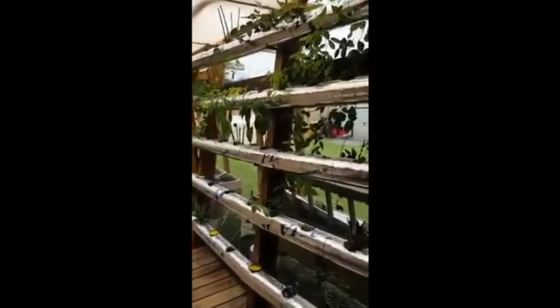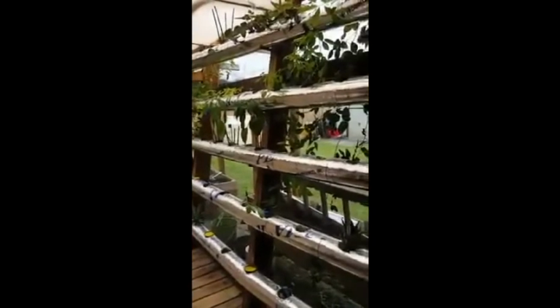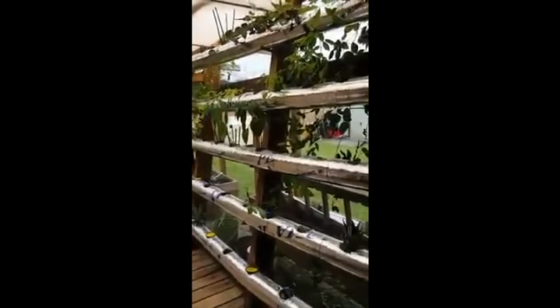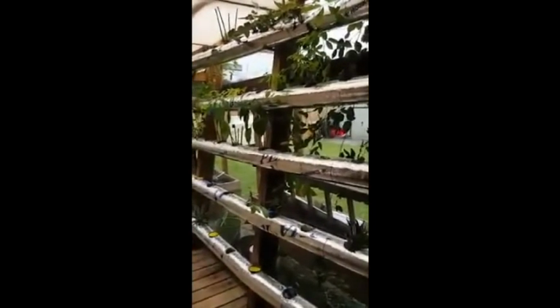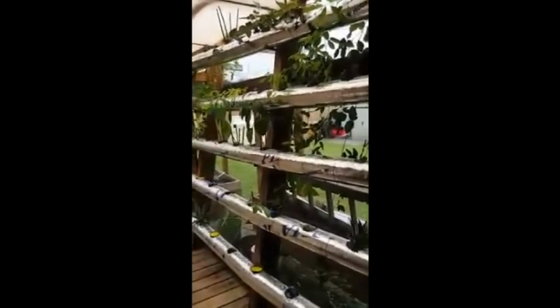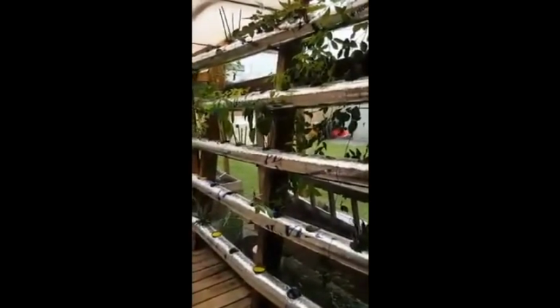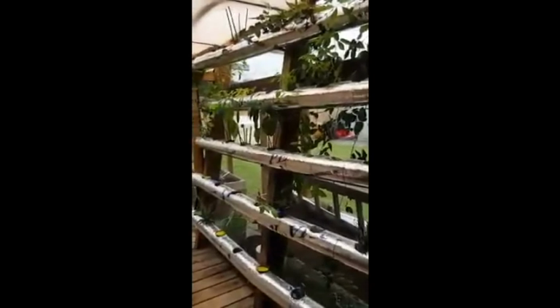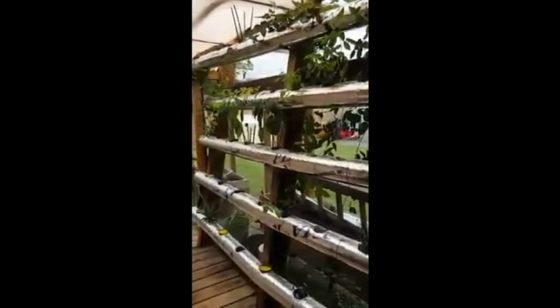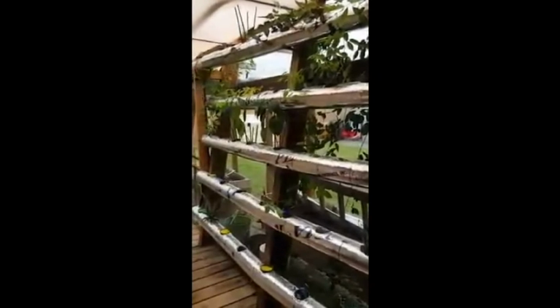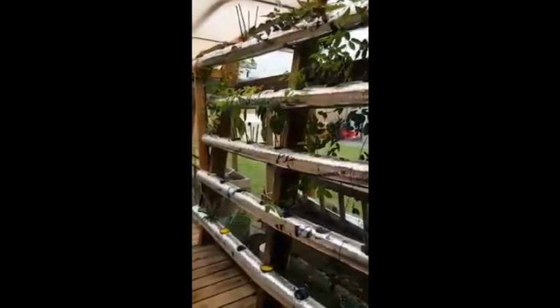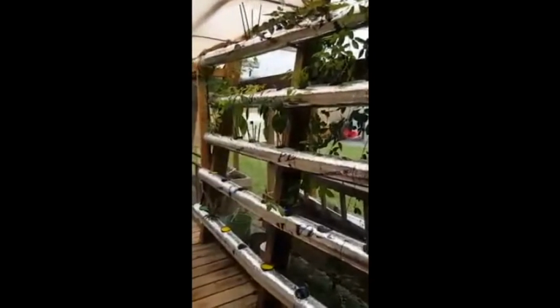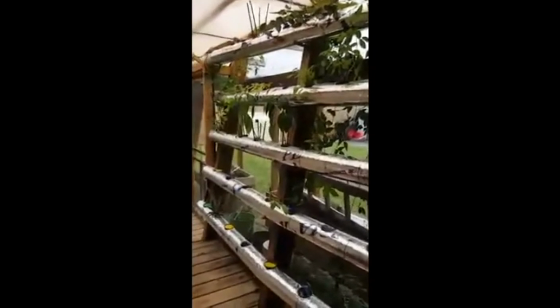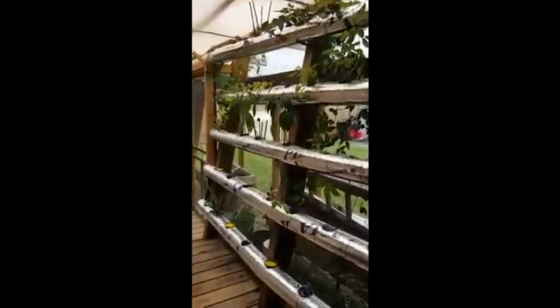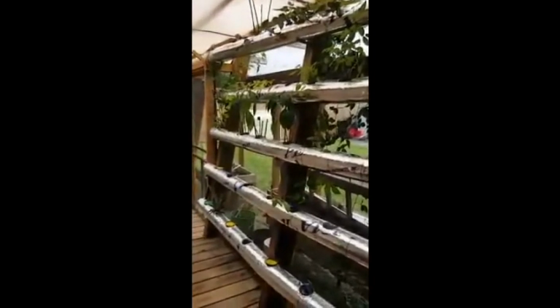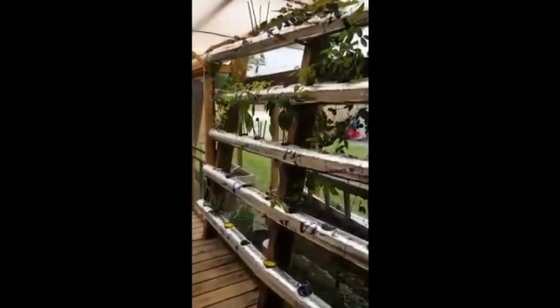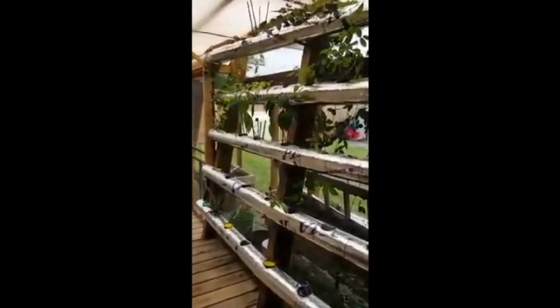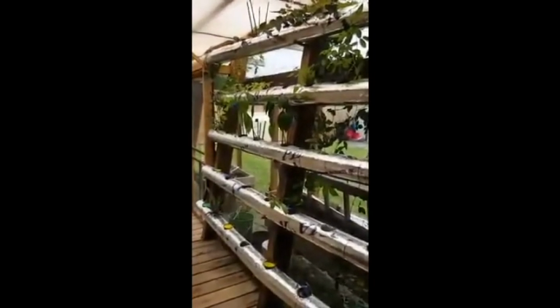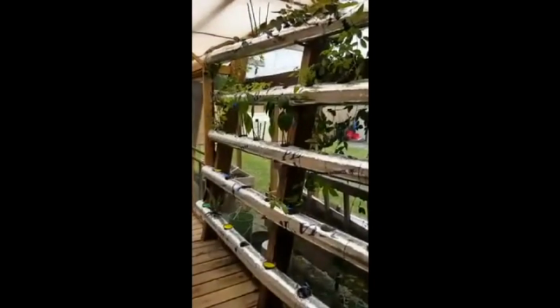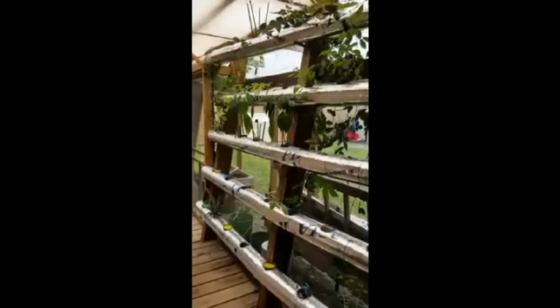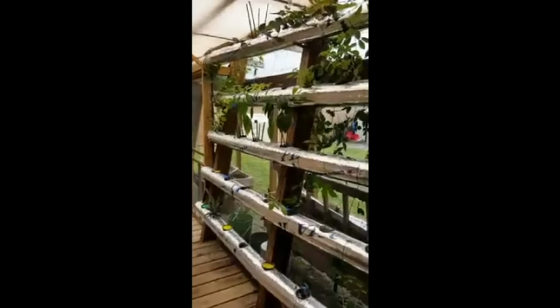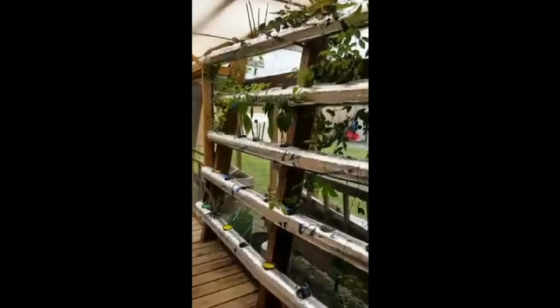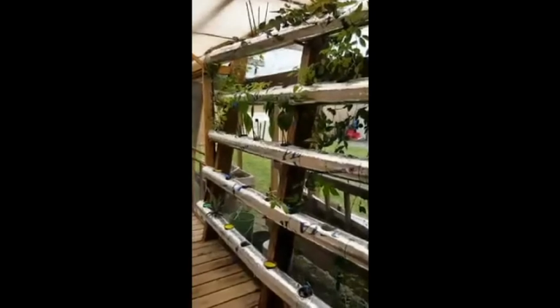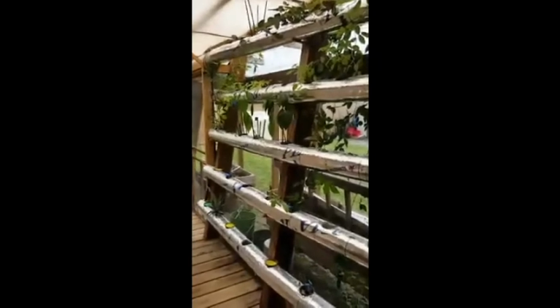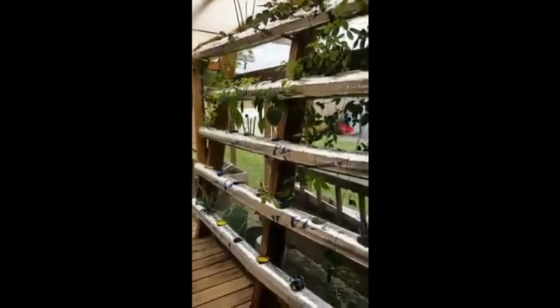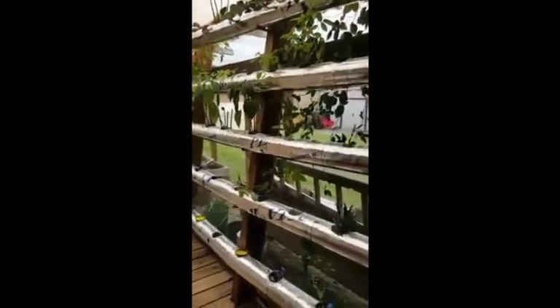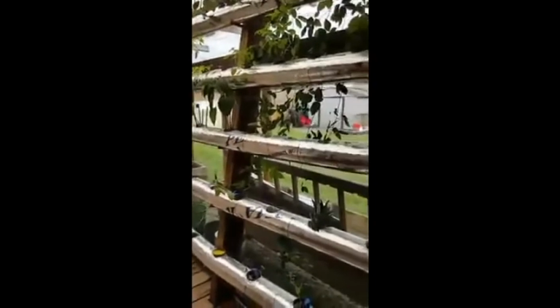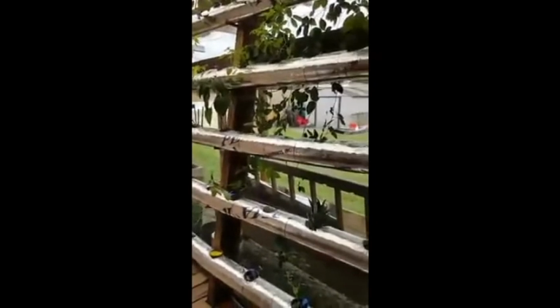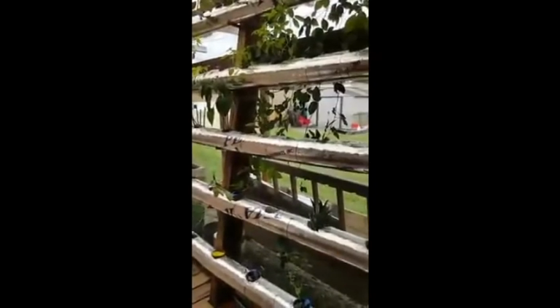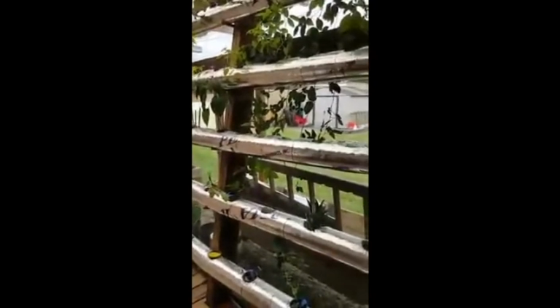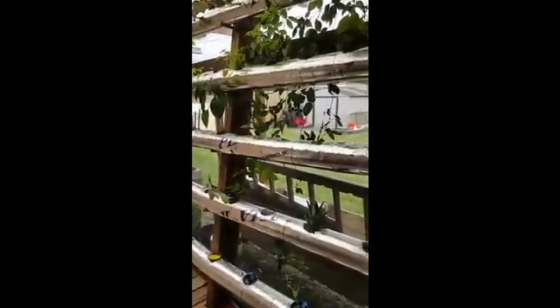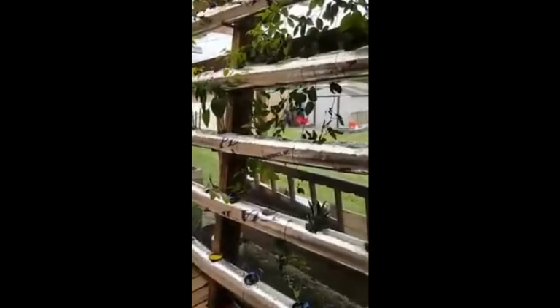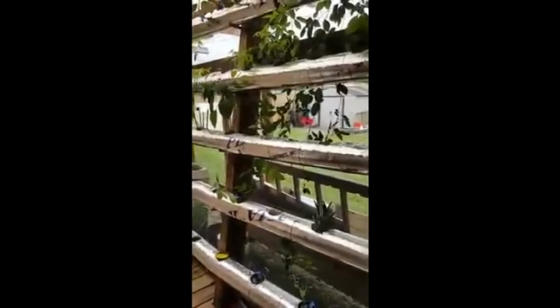Over here you can see there's tea, jalapeño, grapes, and pineapple. The one on the bottom left has been in there for two or three months, and this one on the right has only been there for a couple of days.